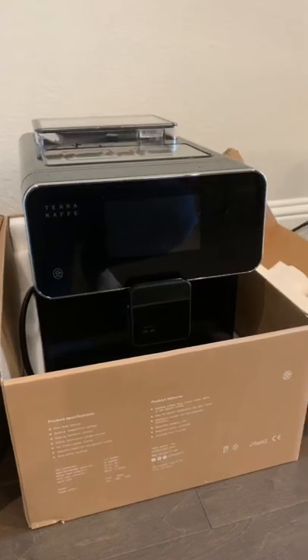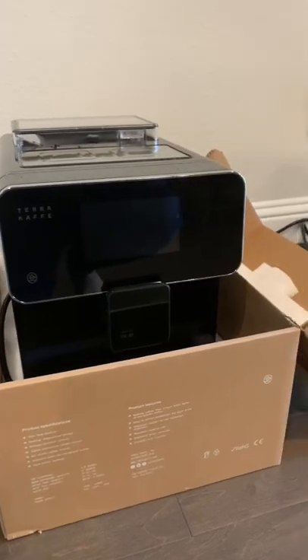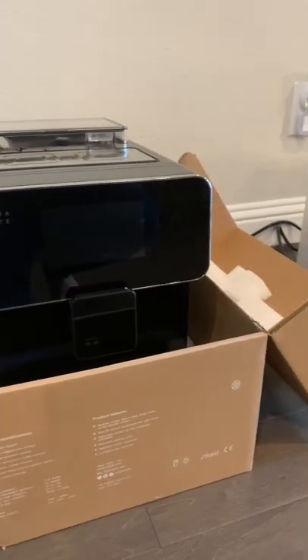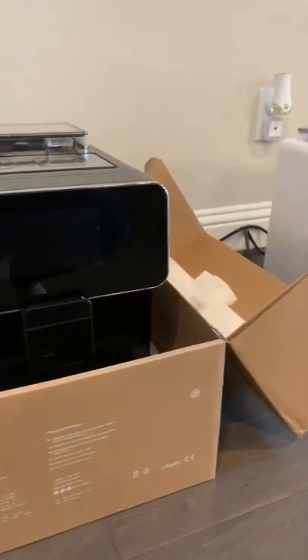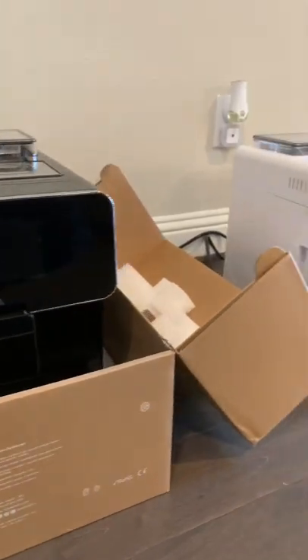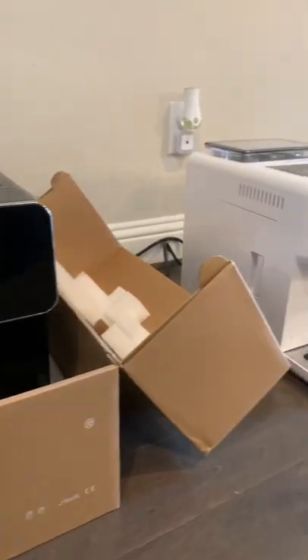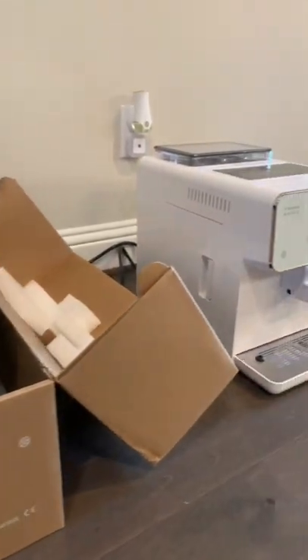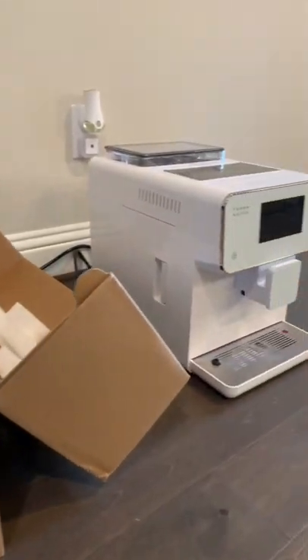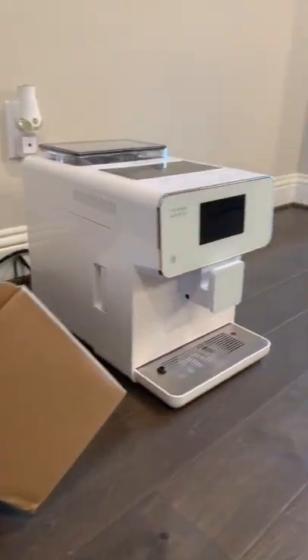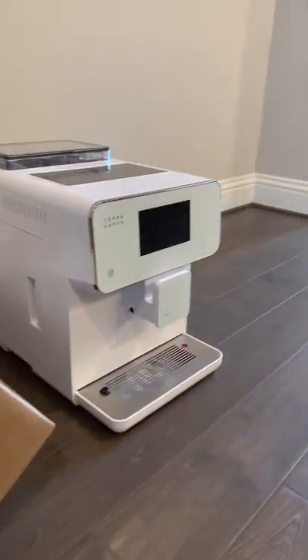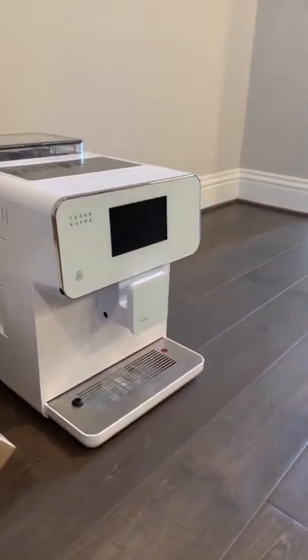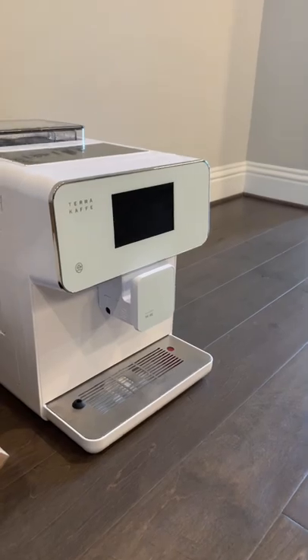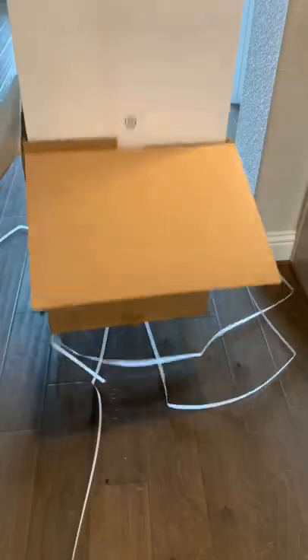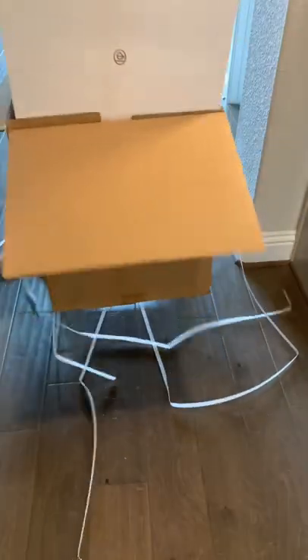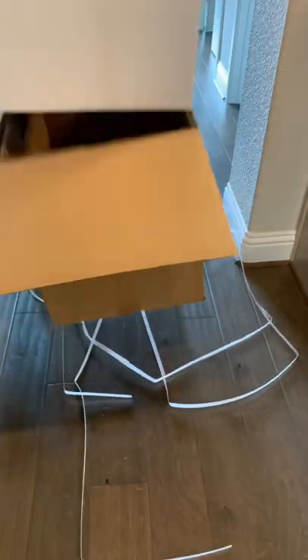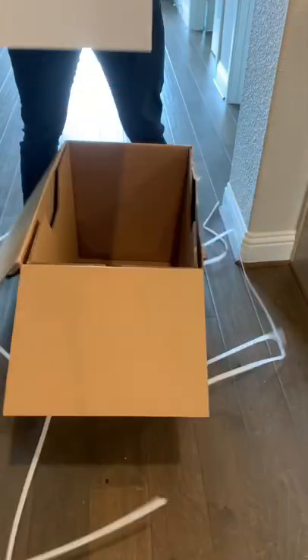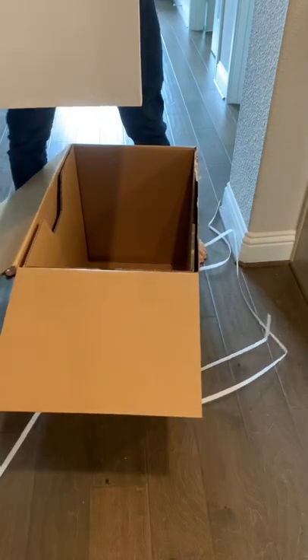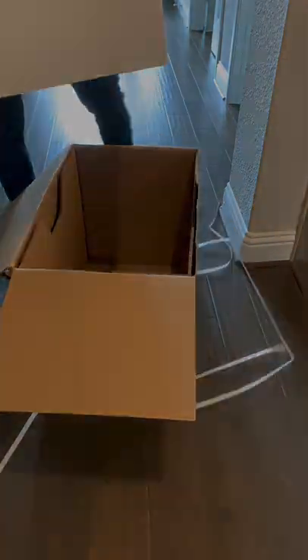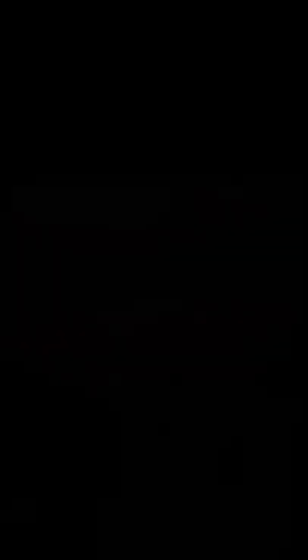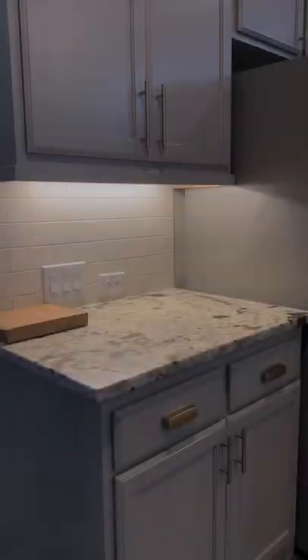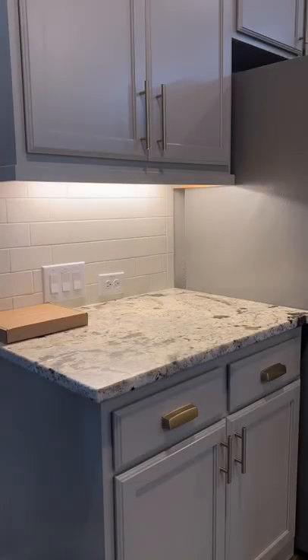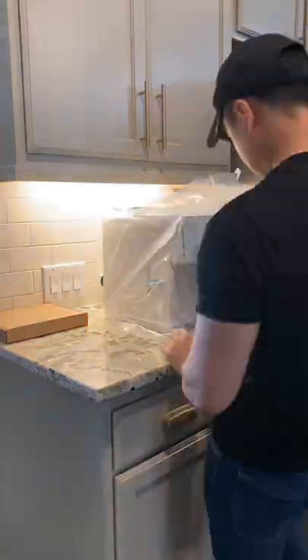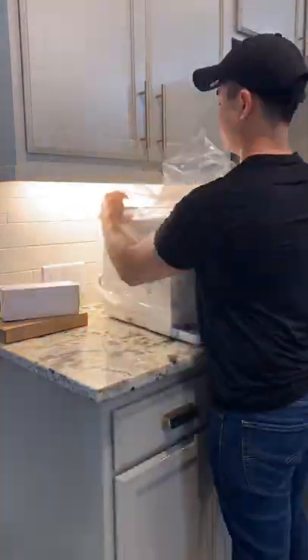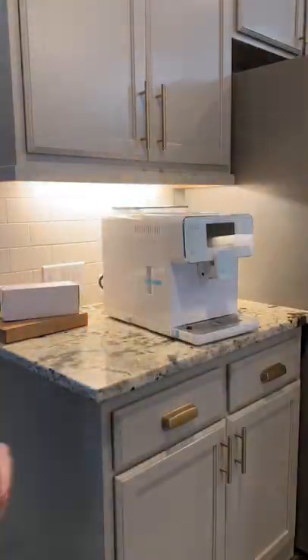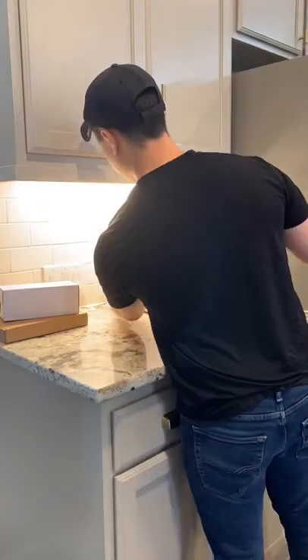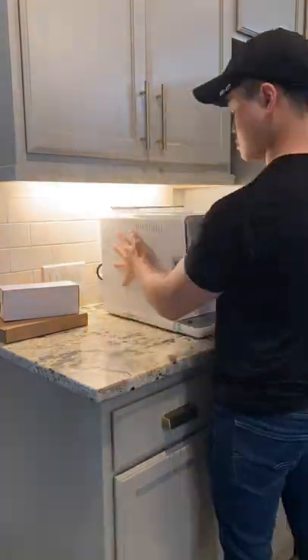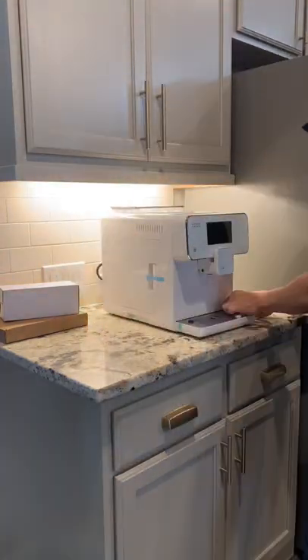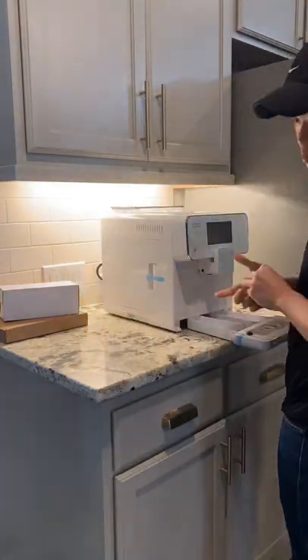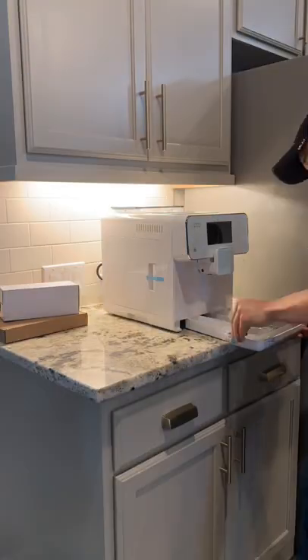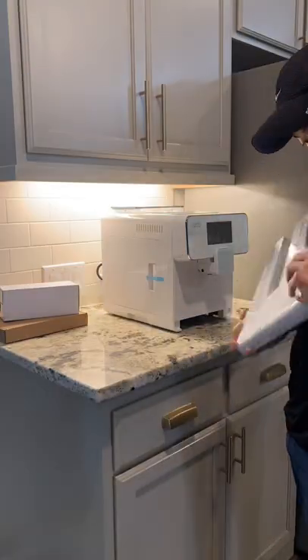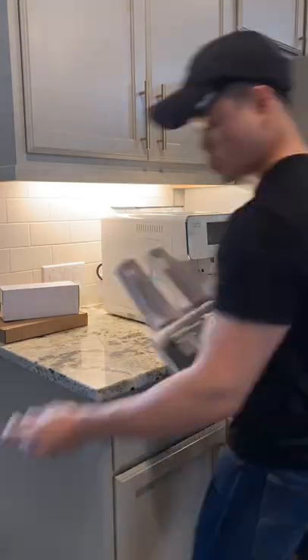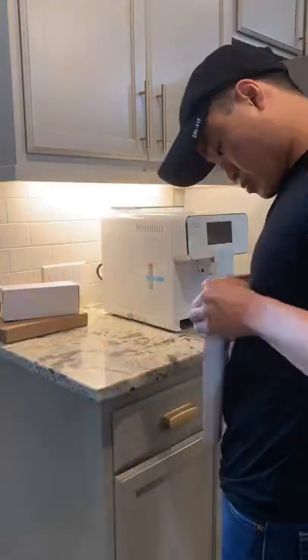Here we have it — two Turret Cafe replacement machines. I was really unlucky: my first one went bad, and then the next two replacements afterwards weren't that great either.